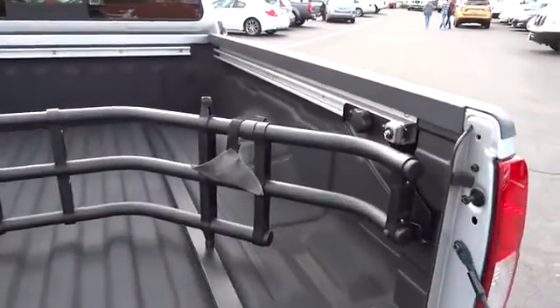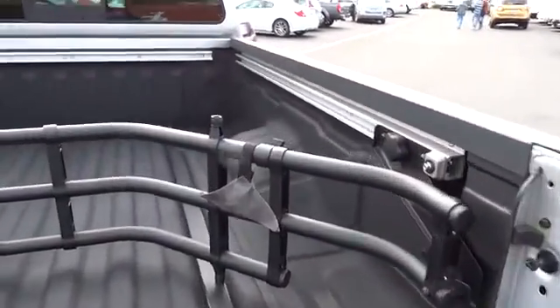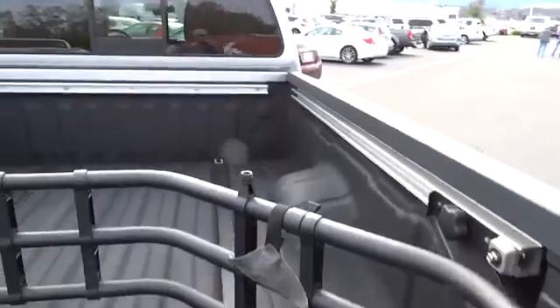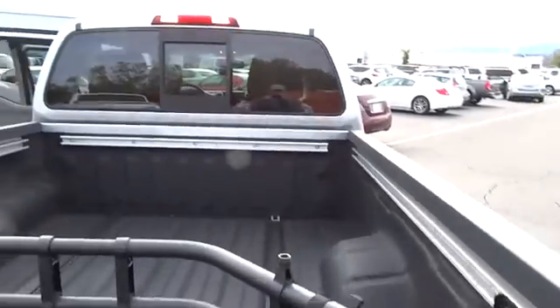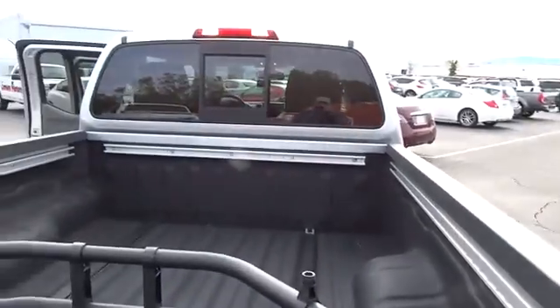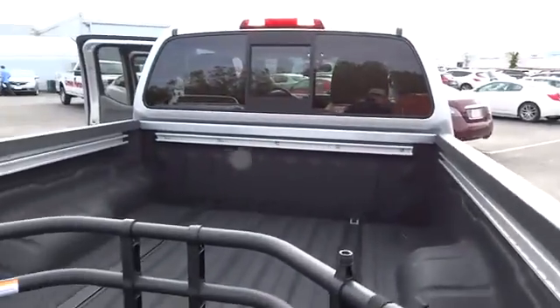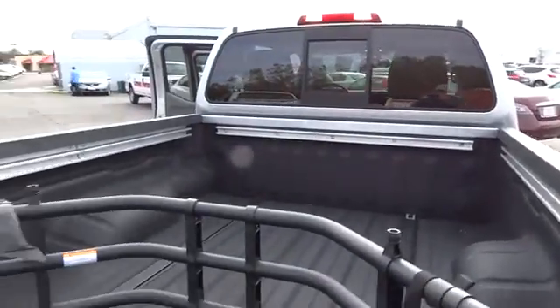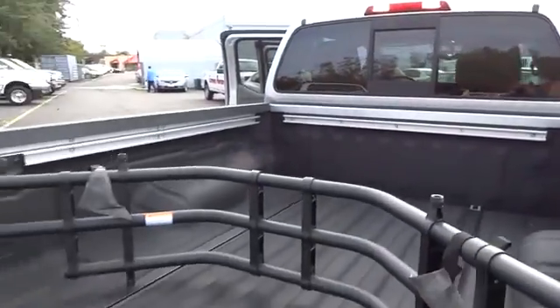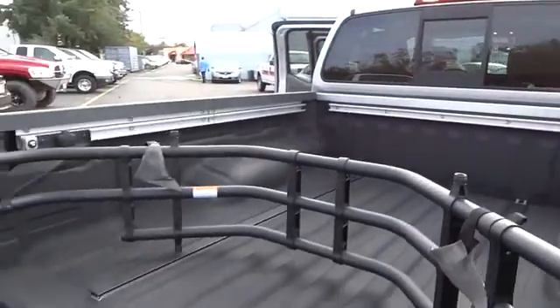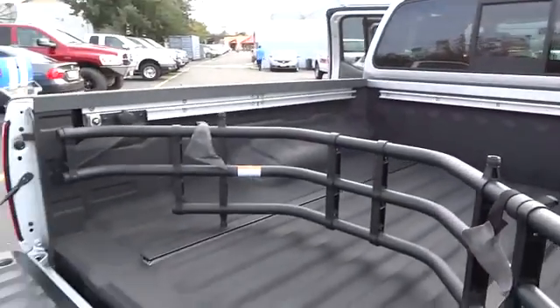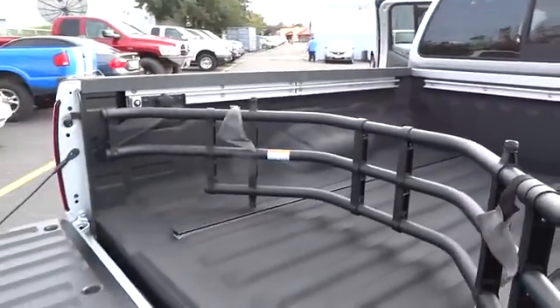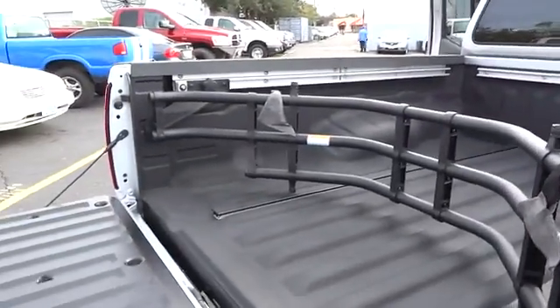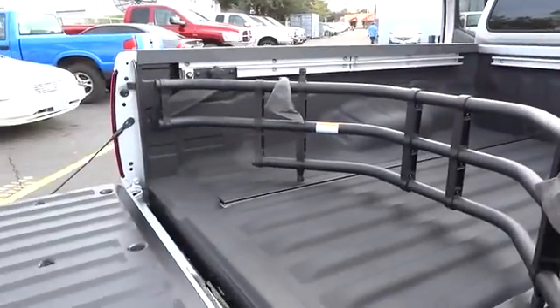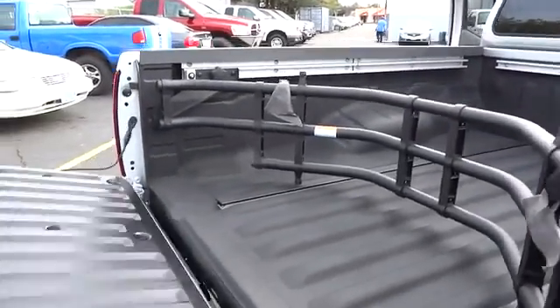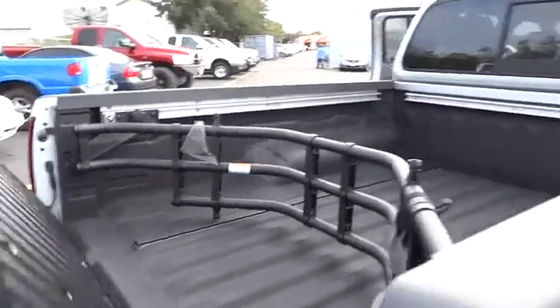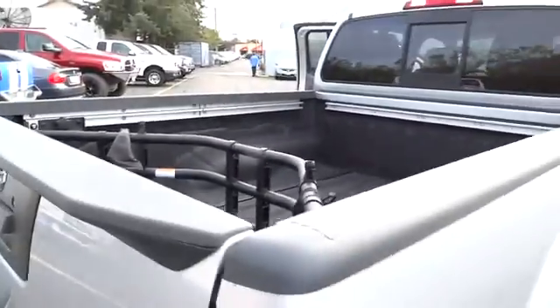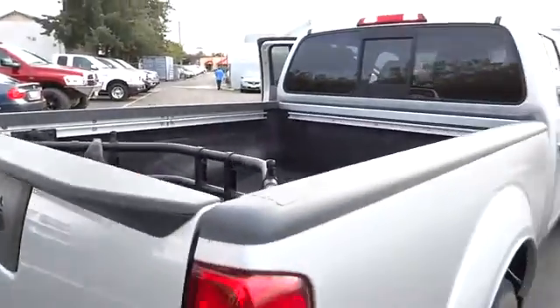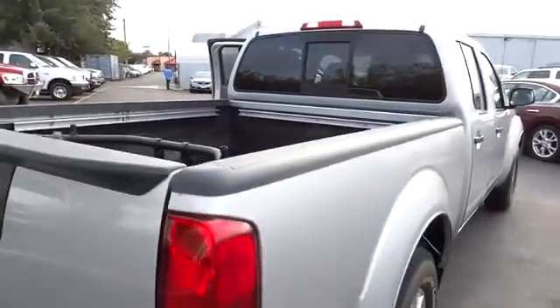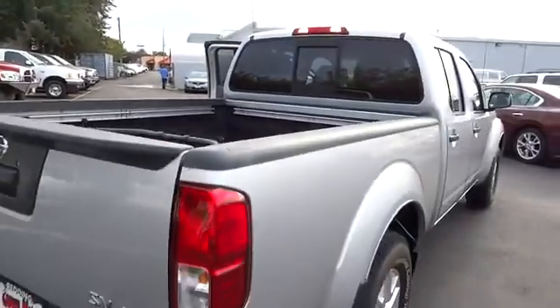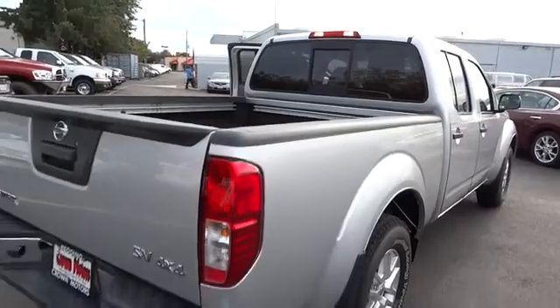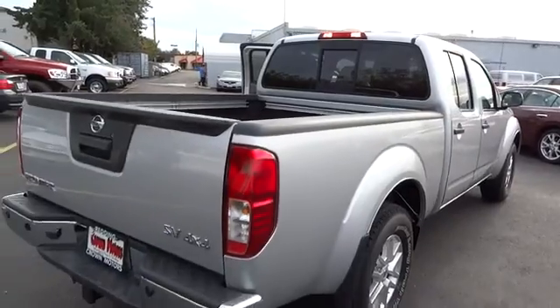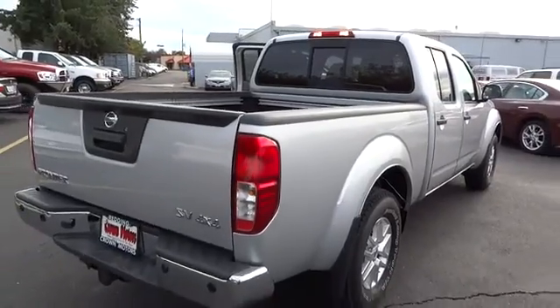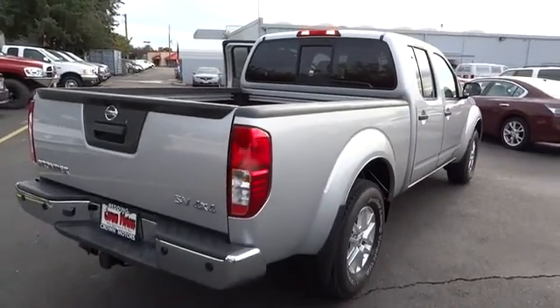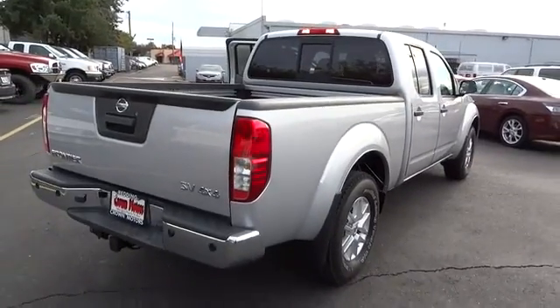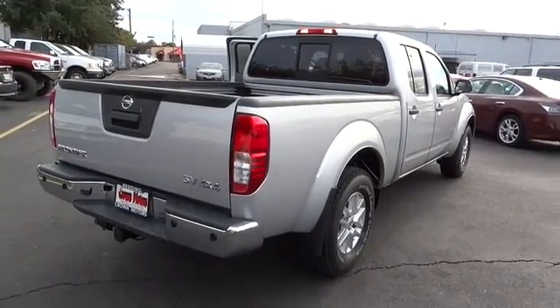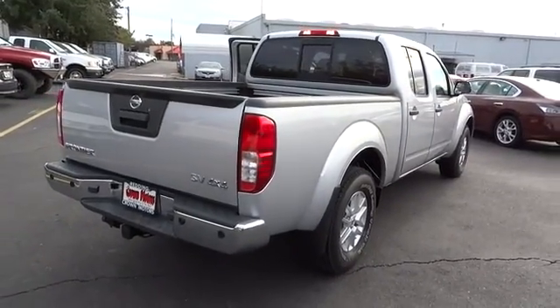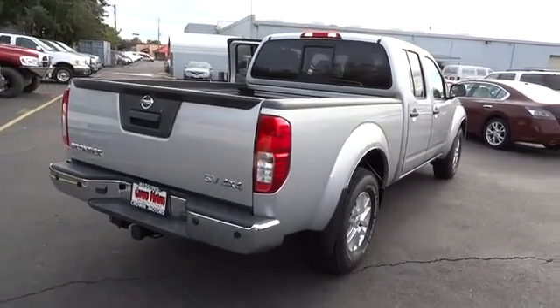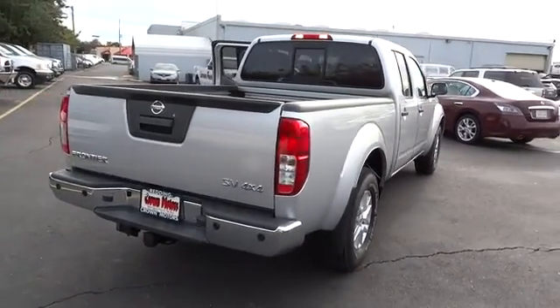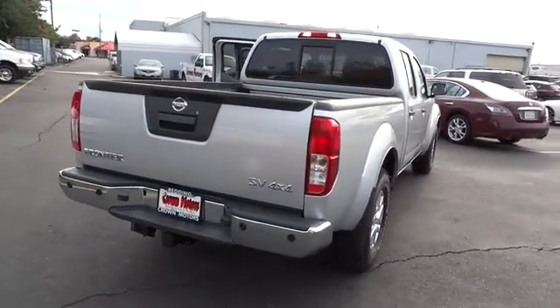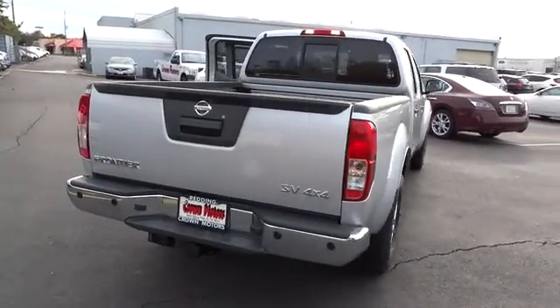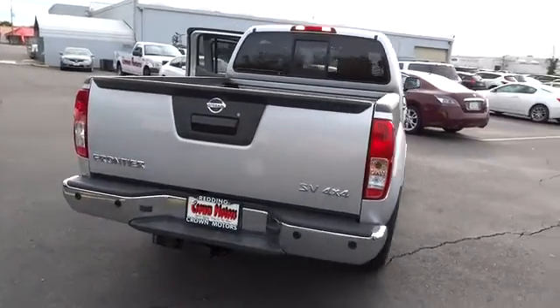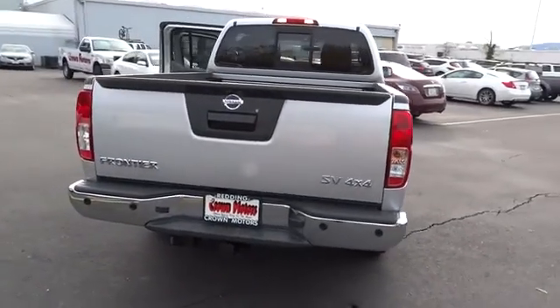This vehicle has less than 100 miles and qualifies for the Carfax buy-back guarantee. This beauty will make even your house keys jealous. Drive it today.